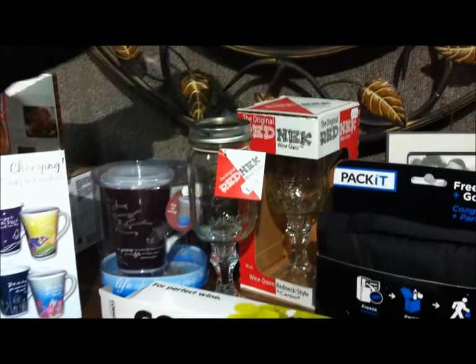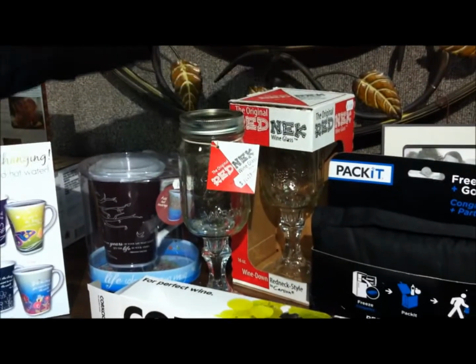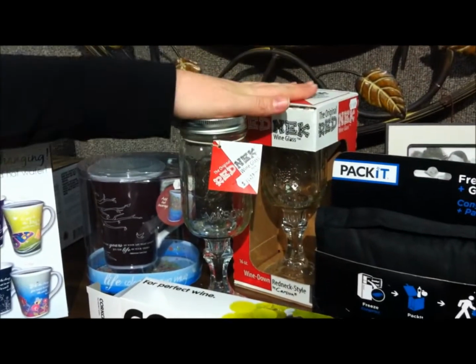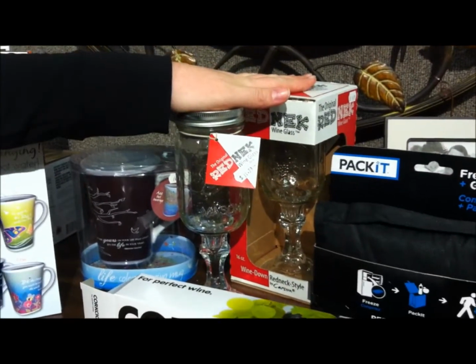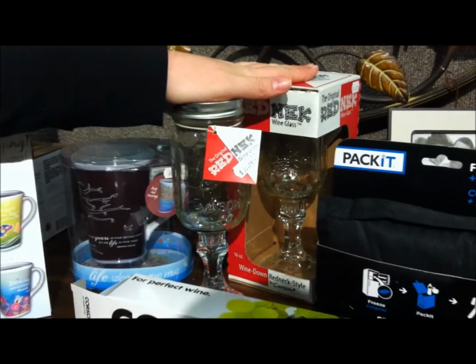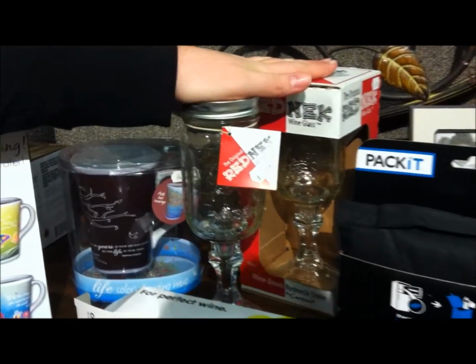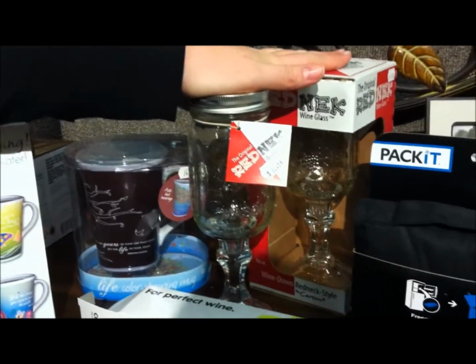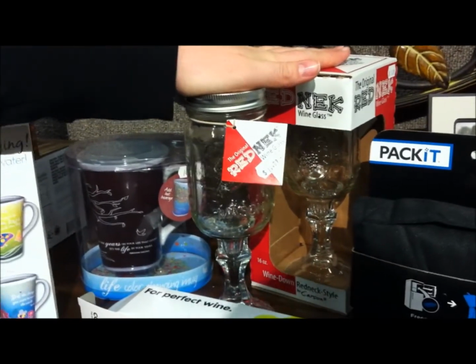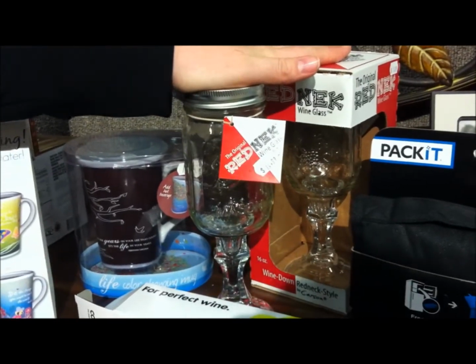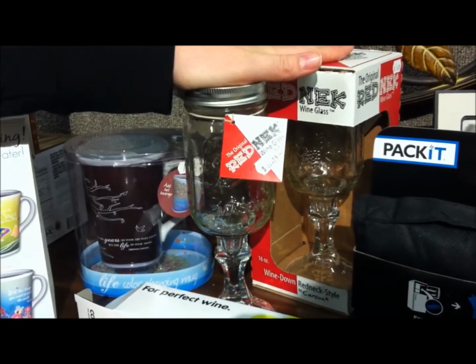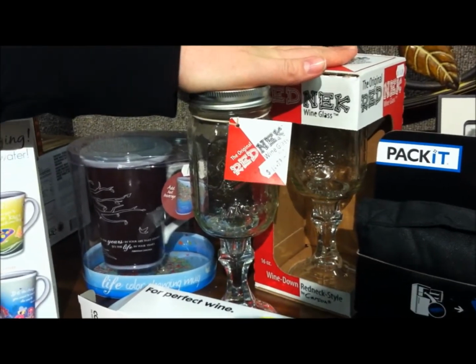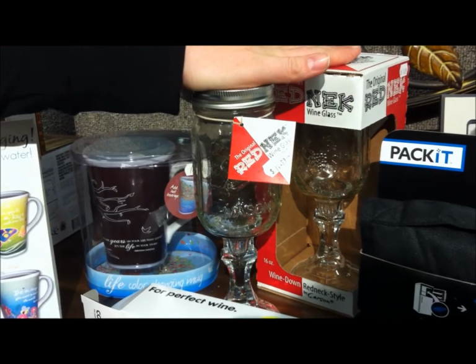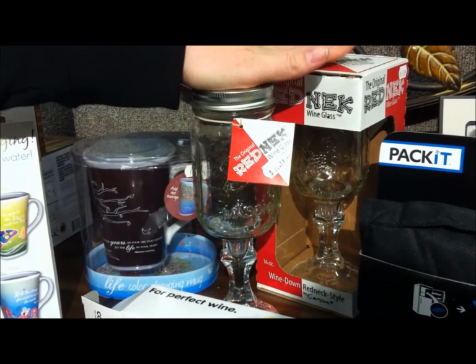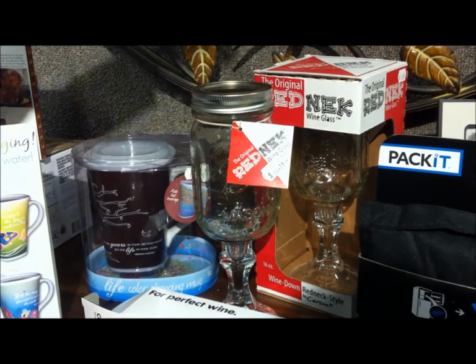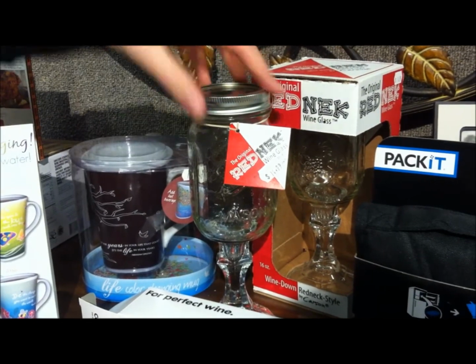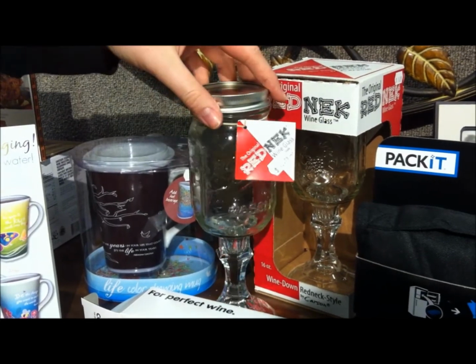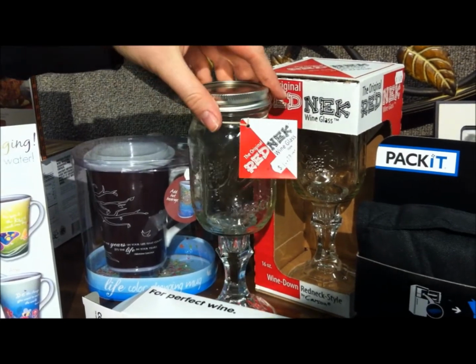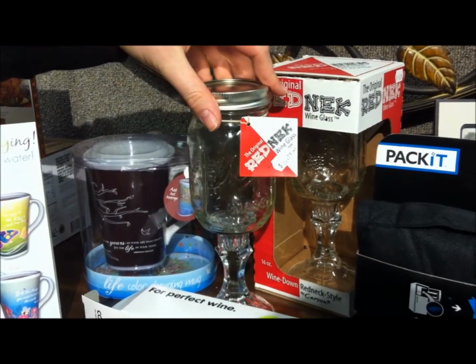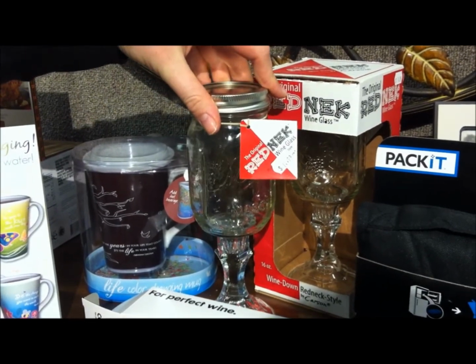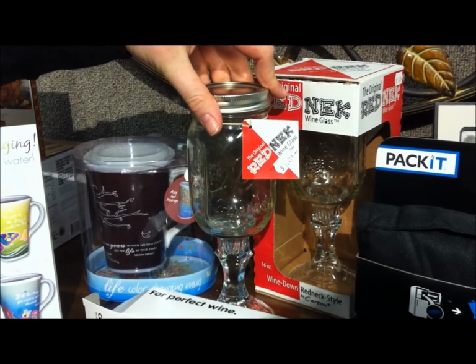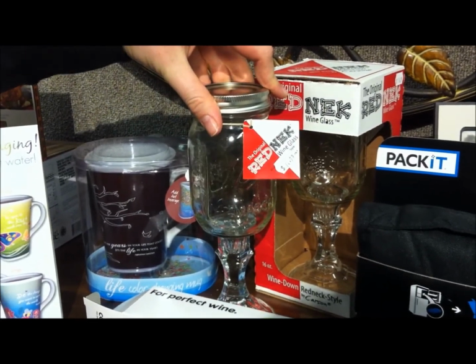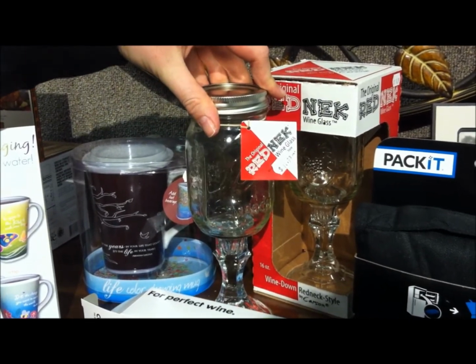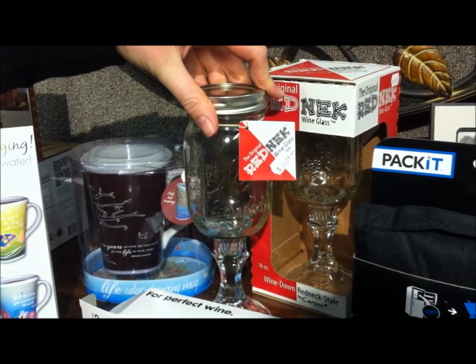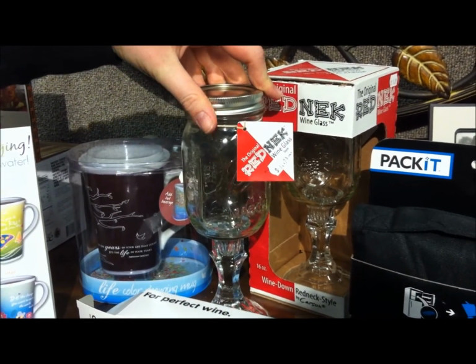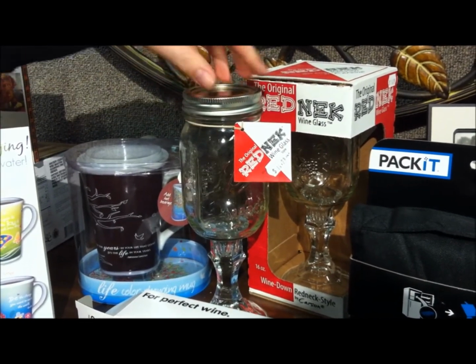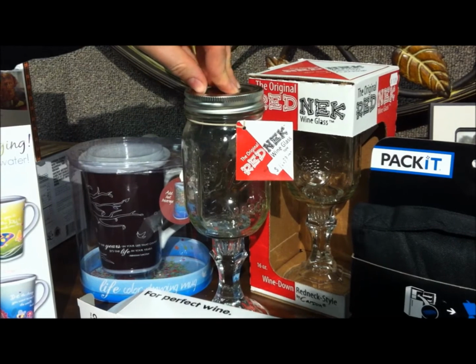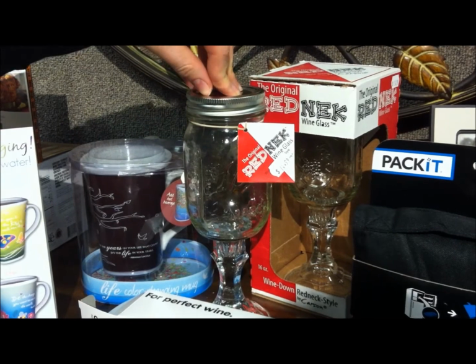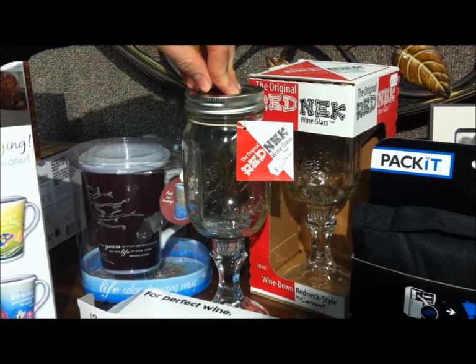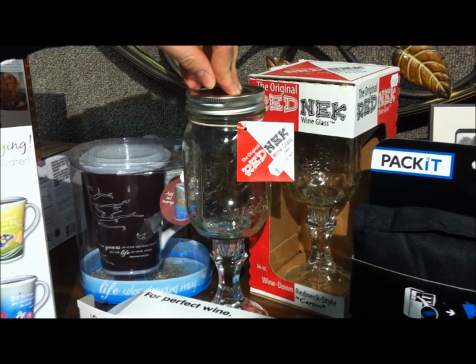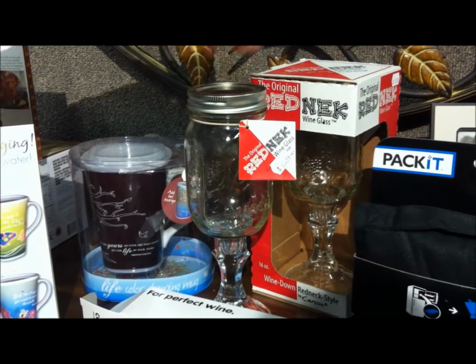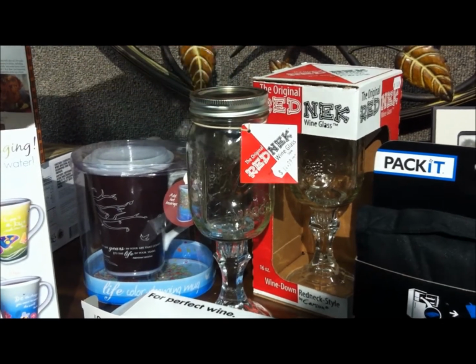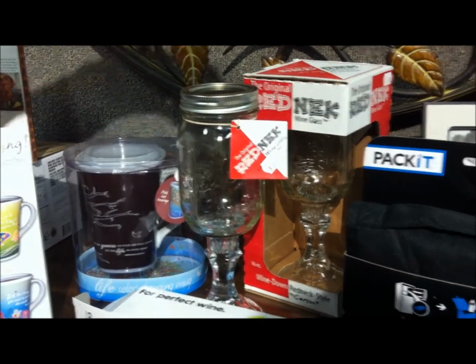Next, we have our redneck glasses. We've been getting a kick out of these around here. Who doesn't like the mason jar look? Especially if your dad's into Duck Commander or anything like that, he's going to love it.